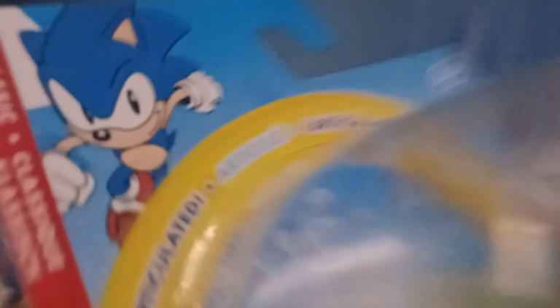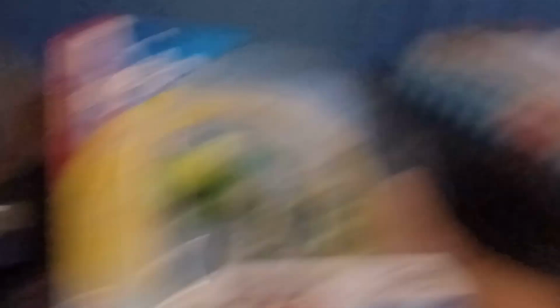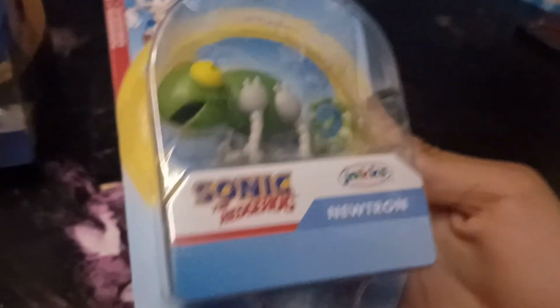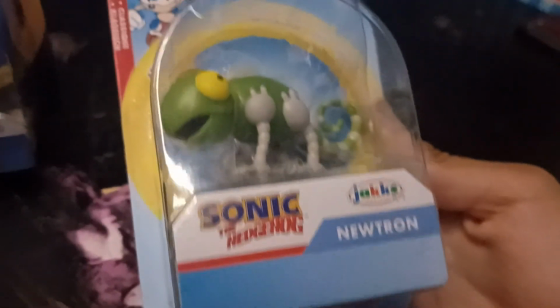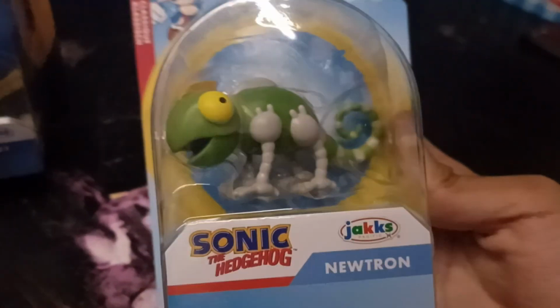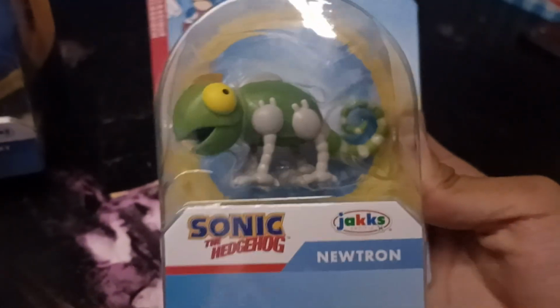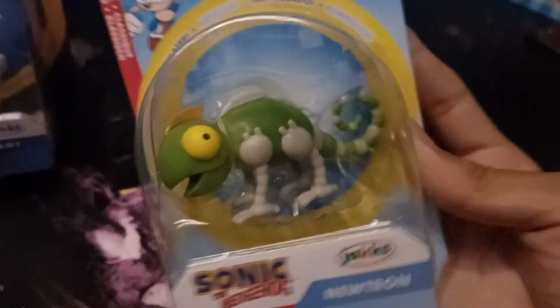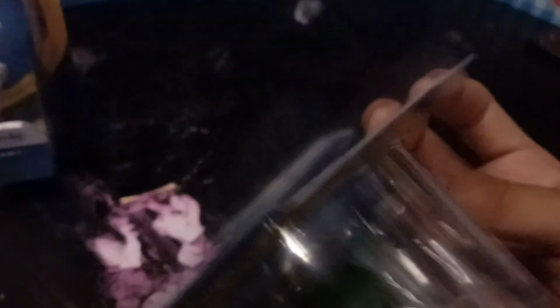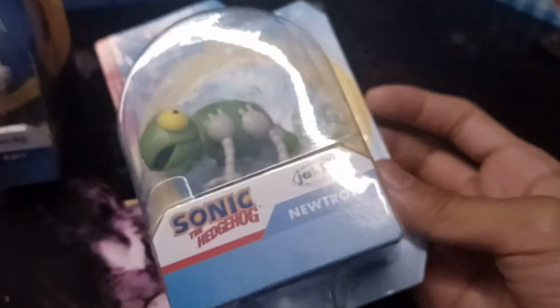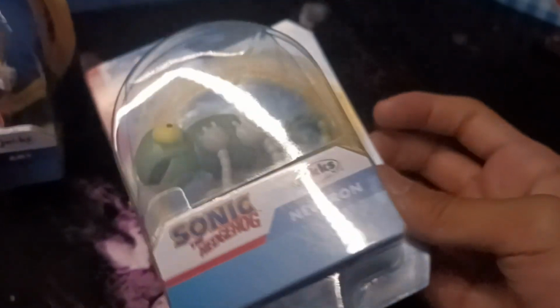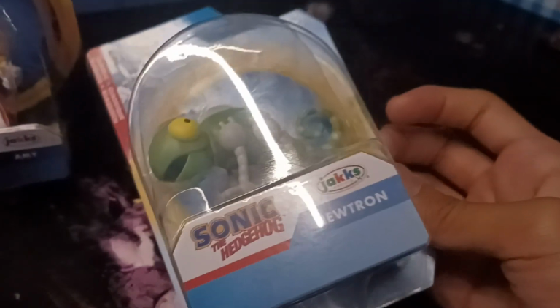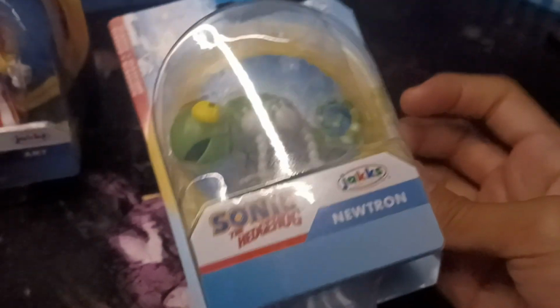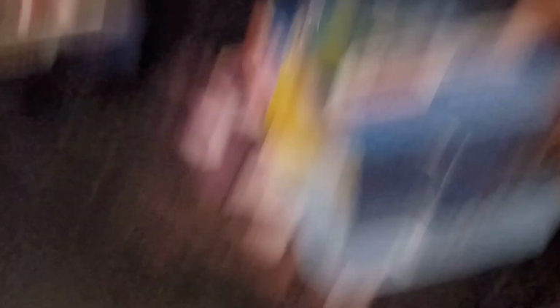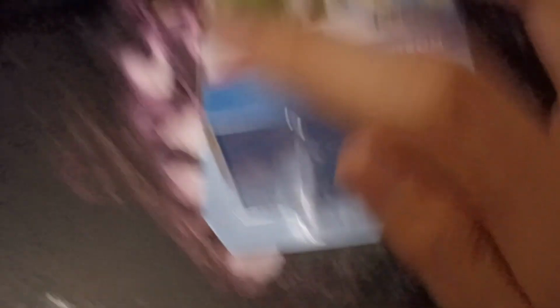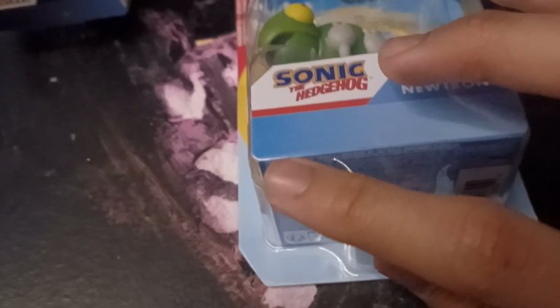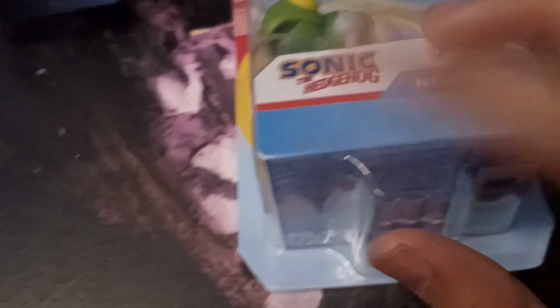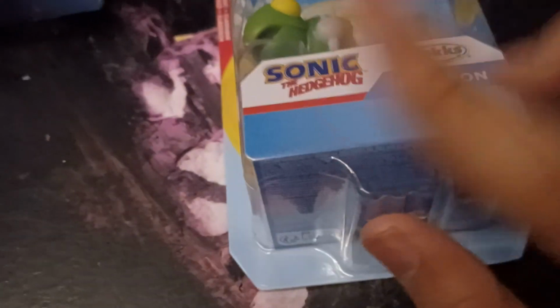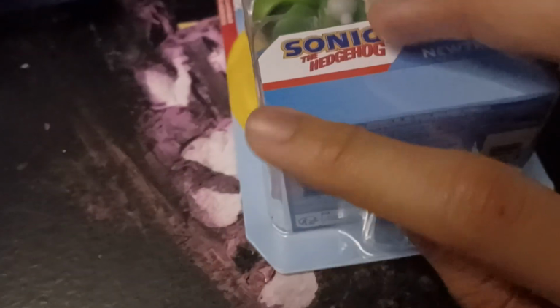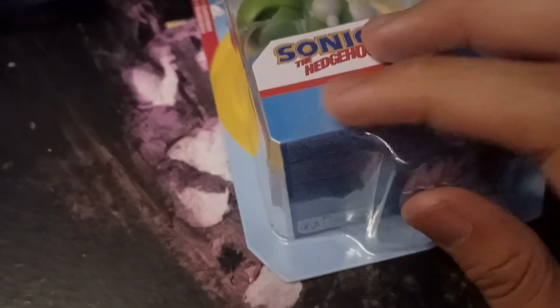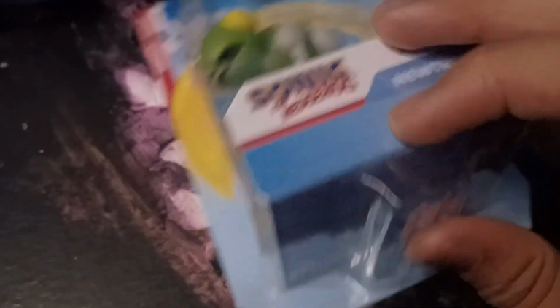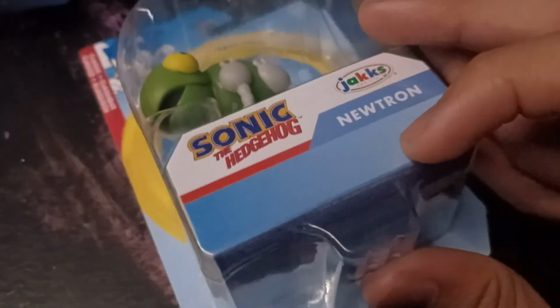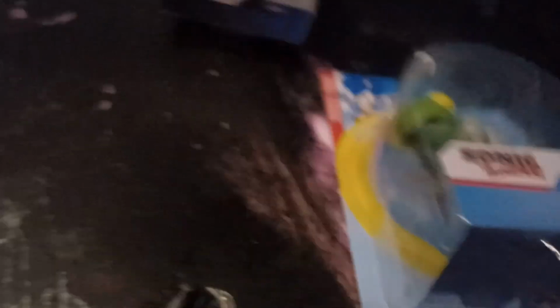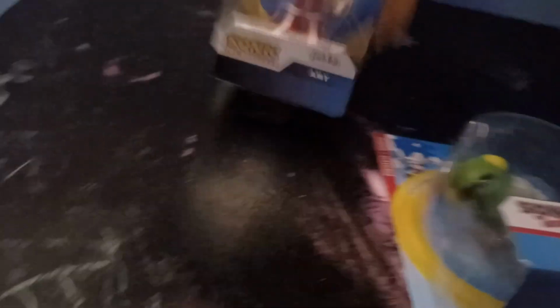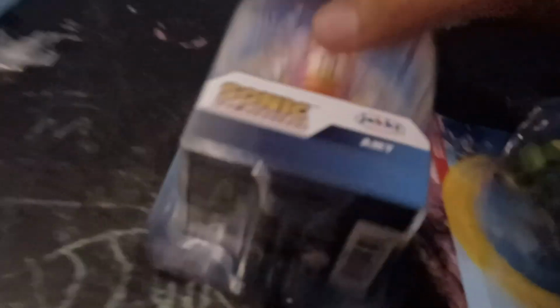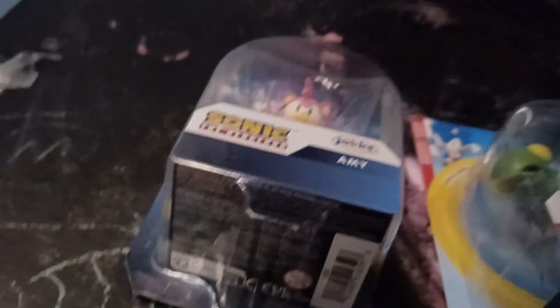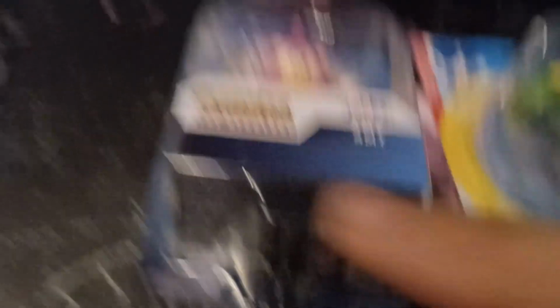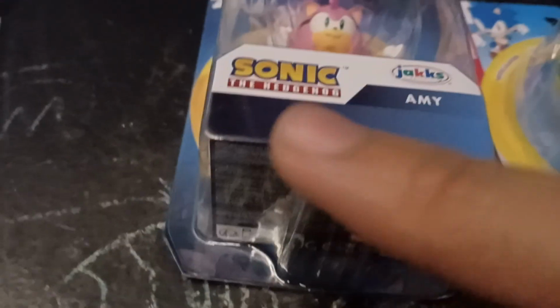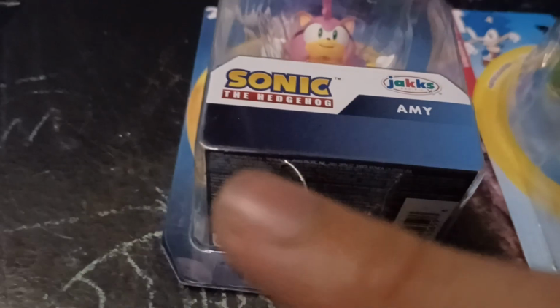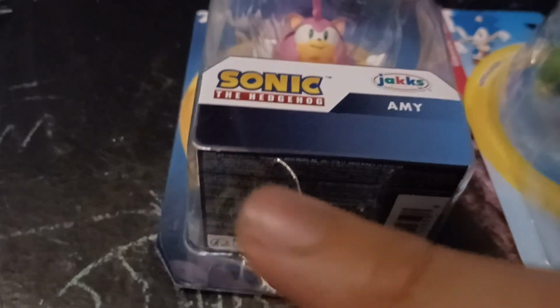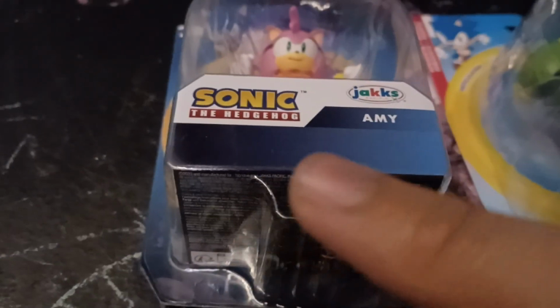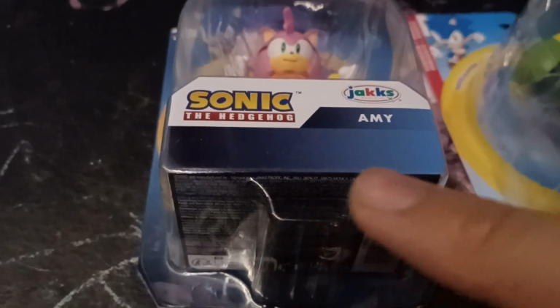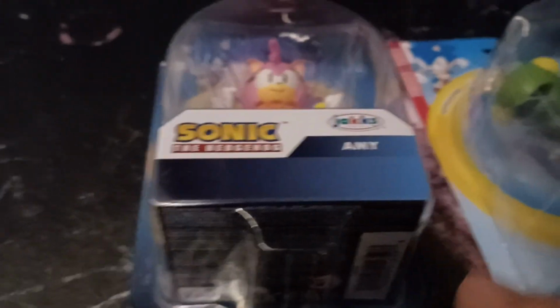And here's Neutron, from the first Sonic game. And once again, from the last video, there's no warning labels on it, which is kind of dumb because someone could have choked on this.